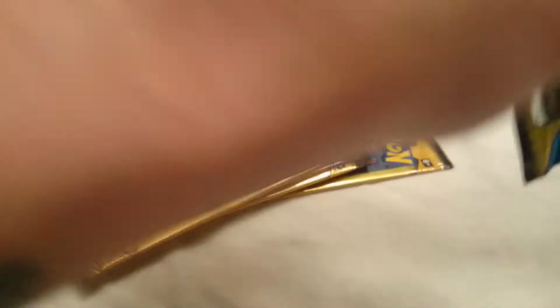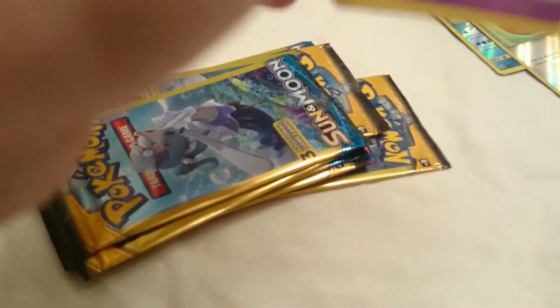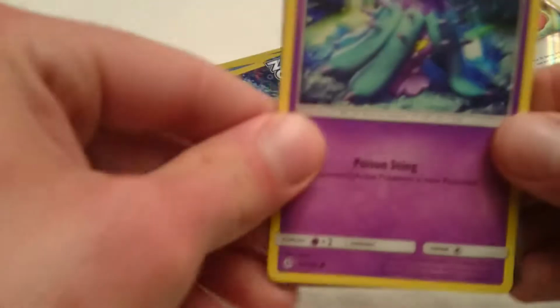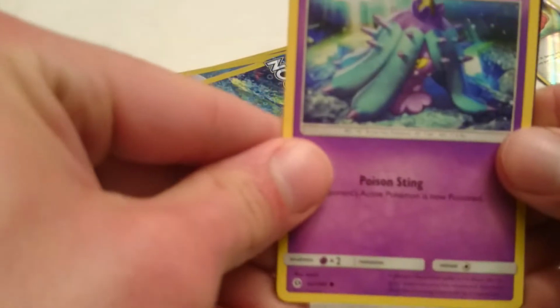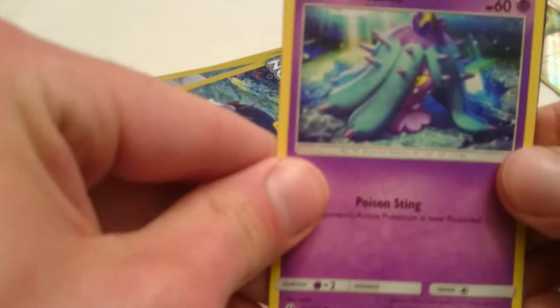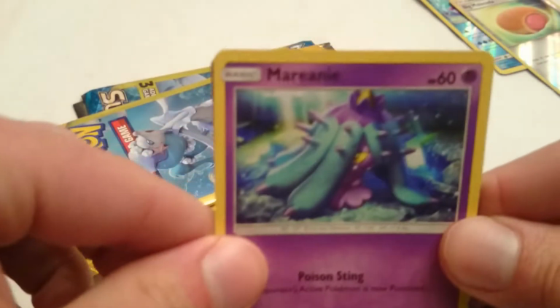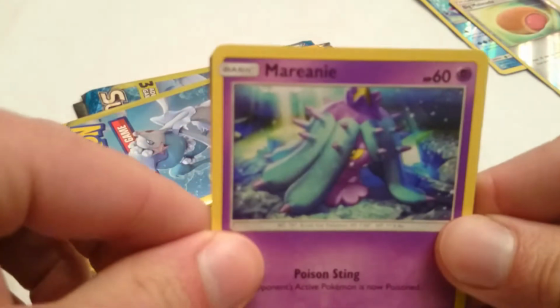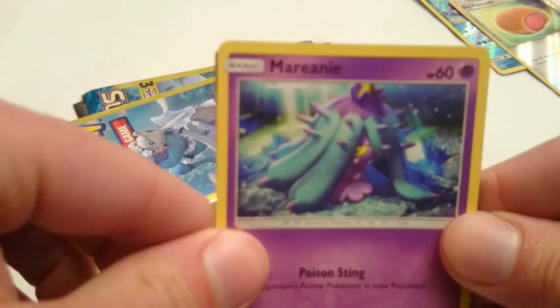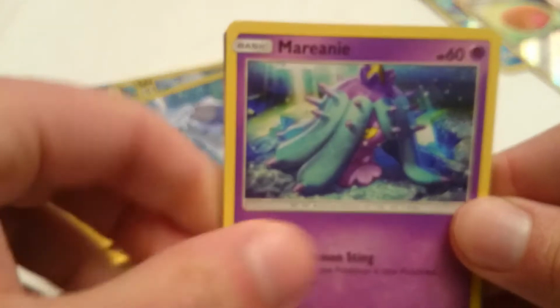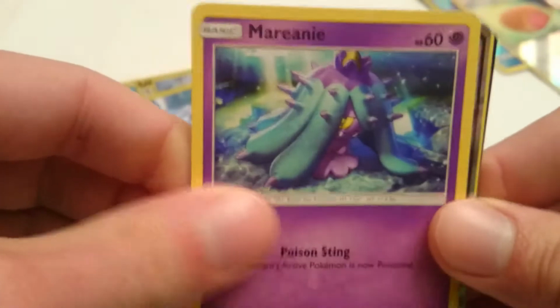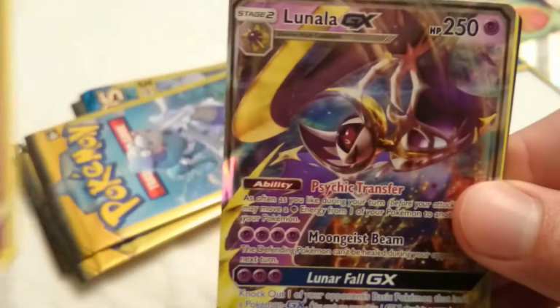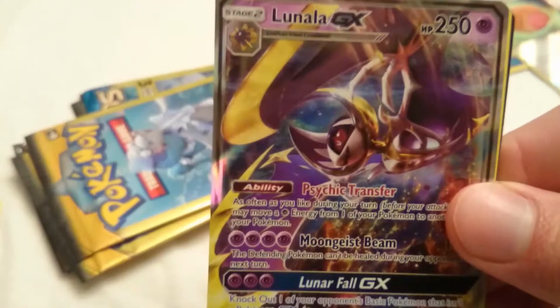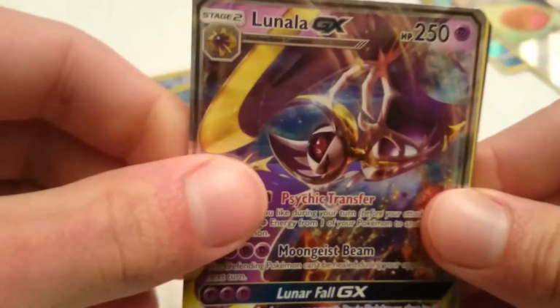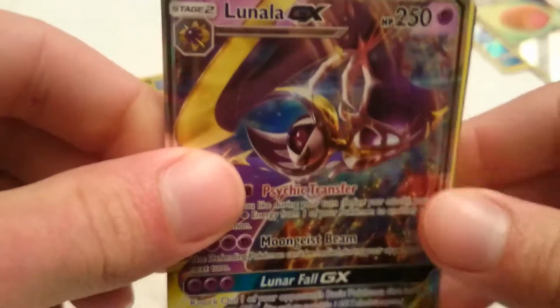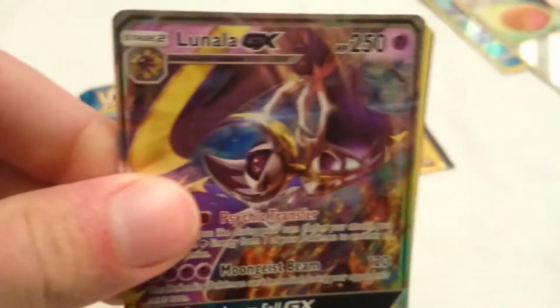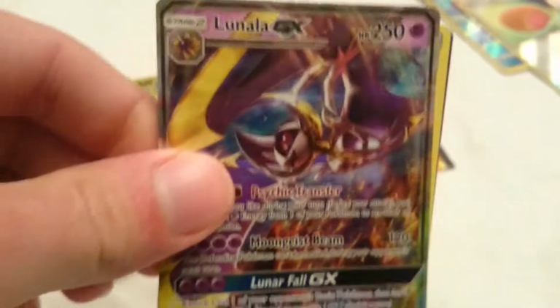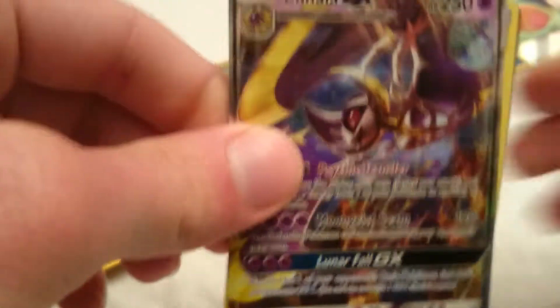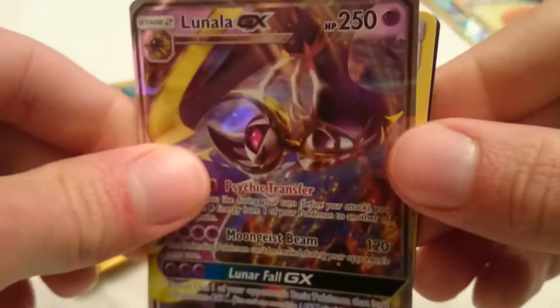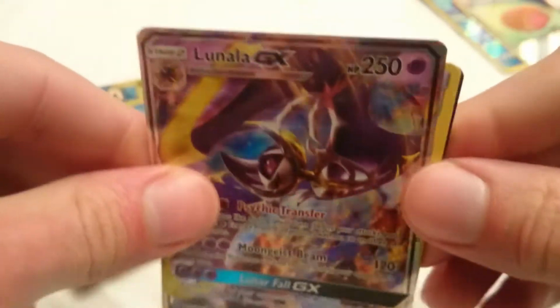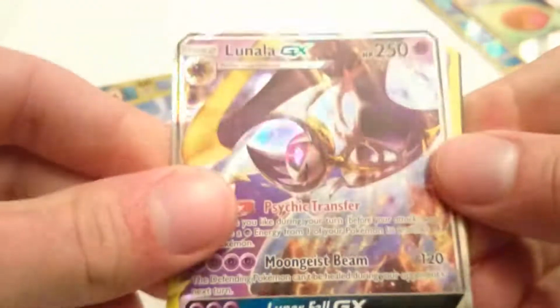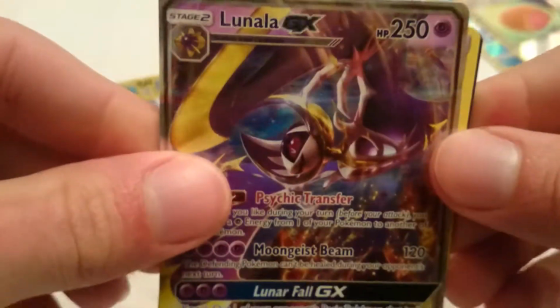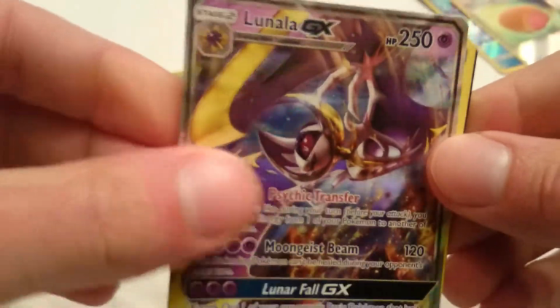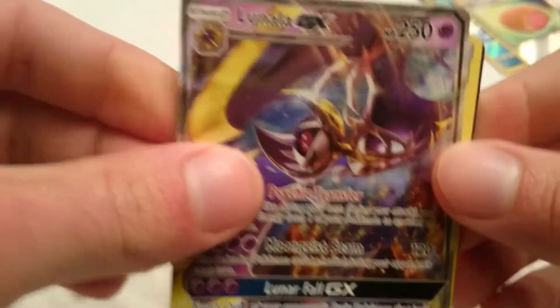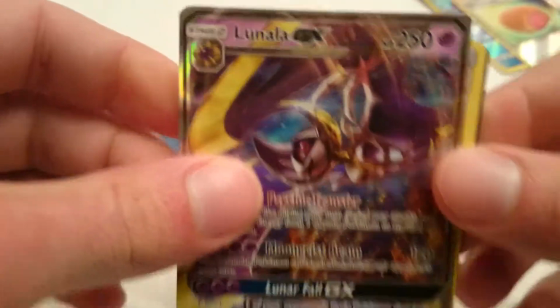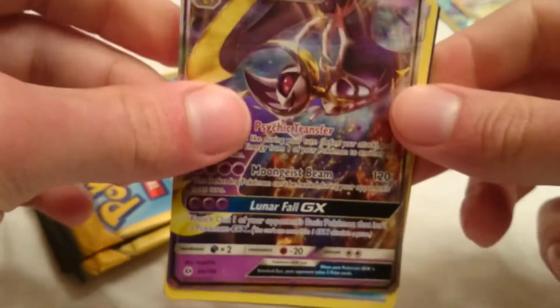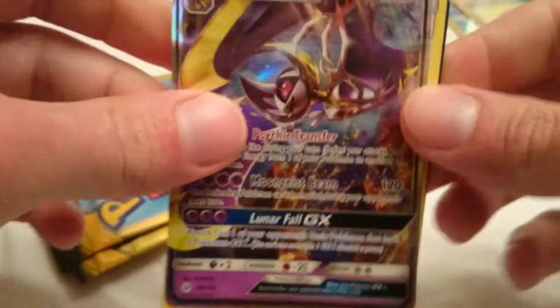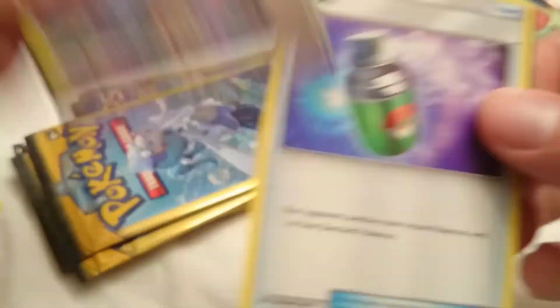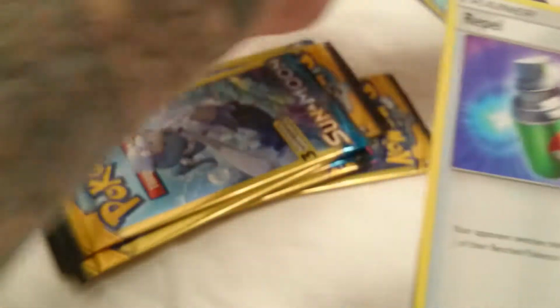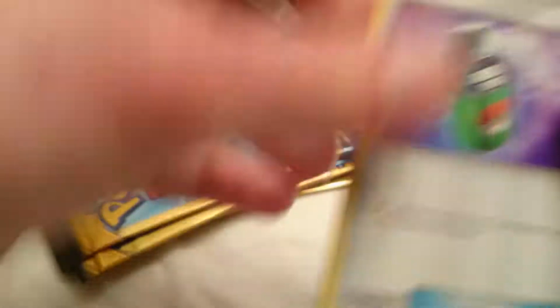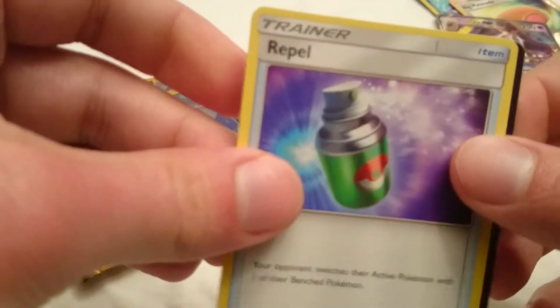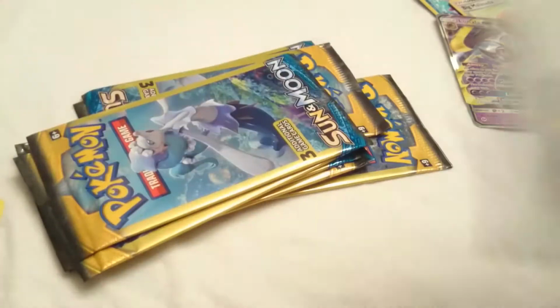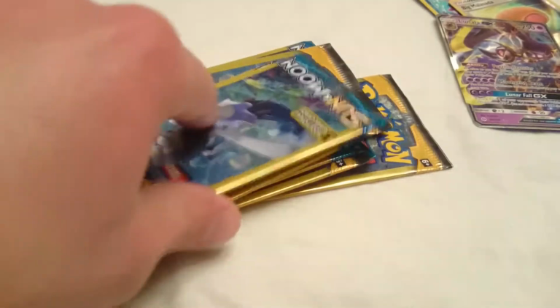We got a Miriini, a Lunala GX — that is awesome, yes! Lunala GX, bam! — and a Rampardos.